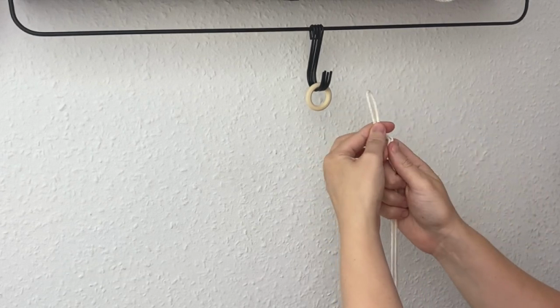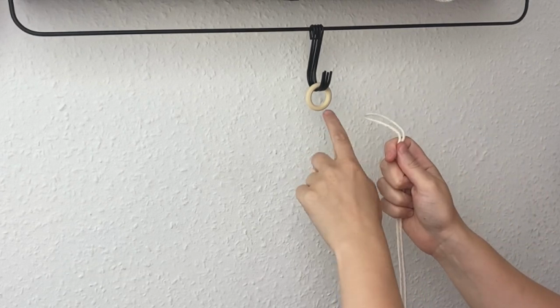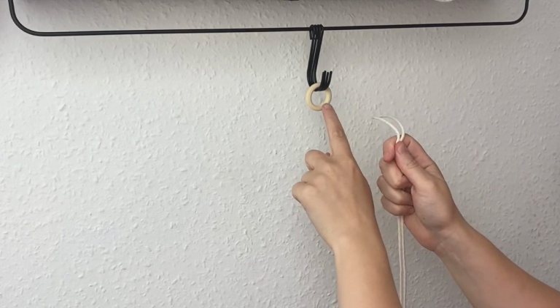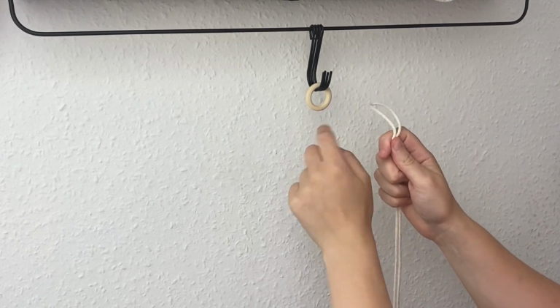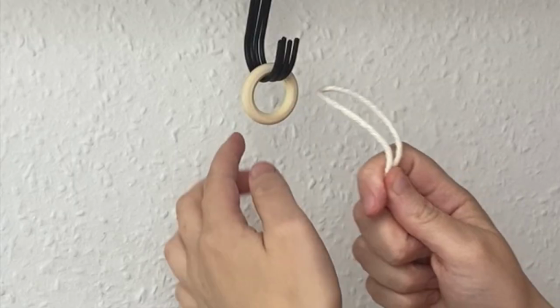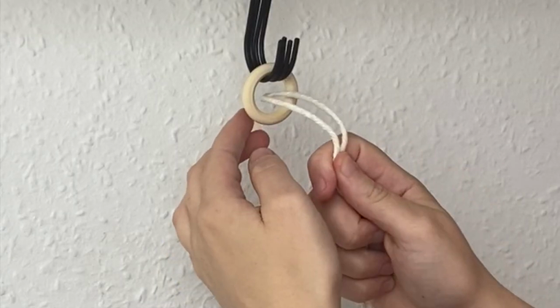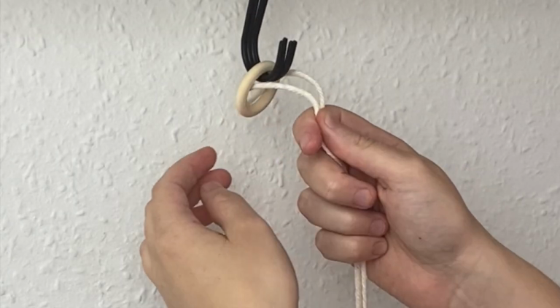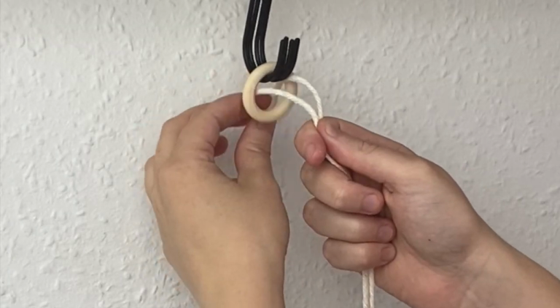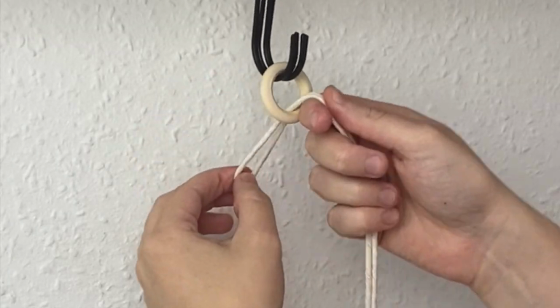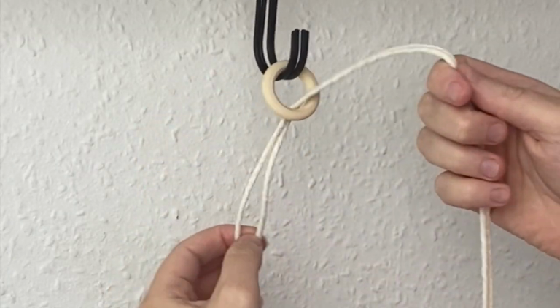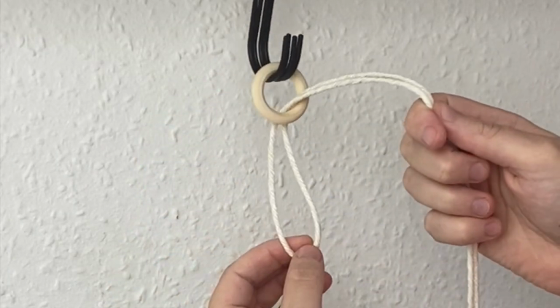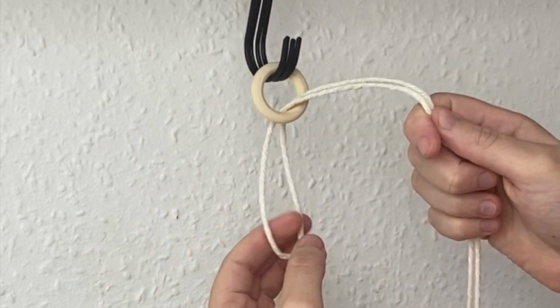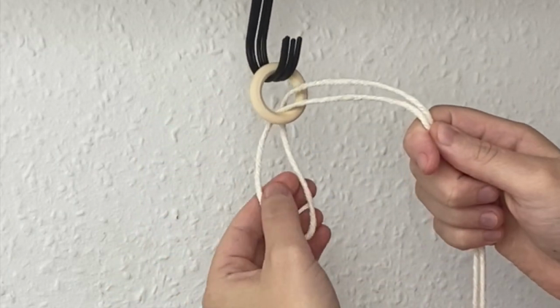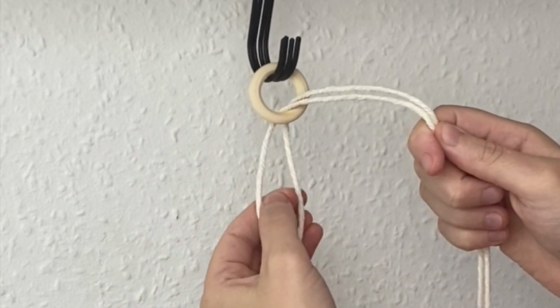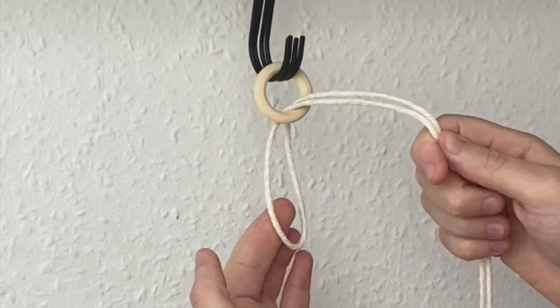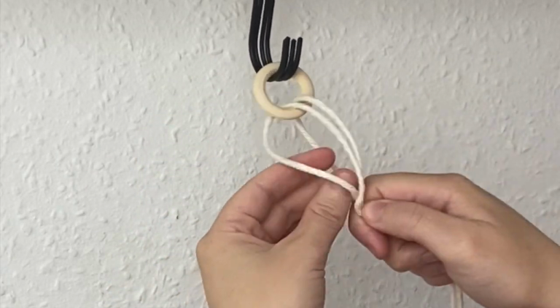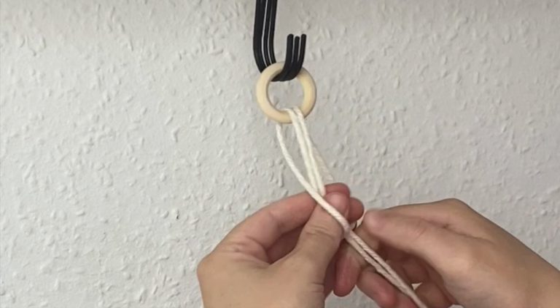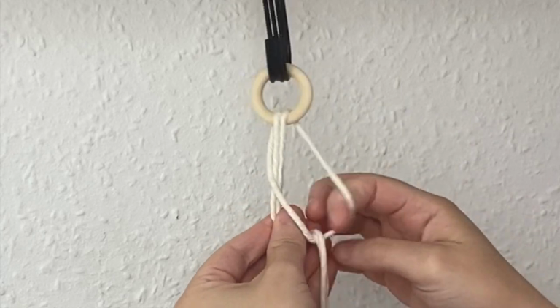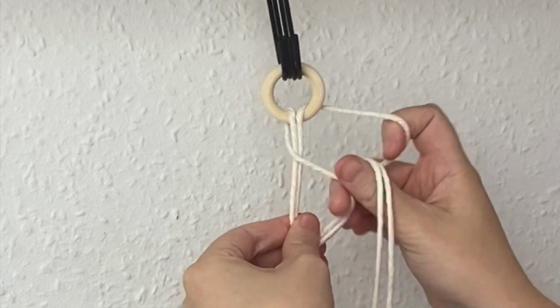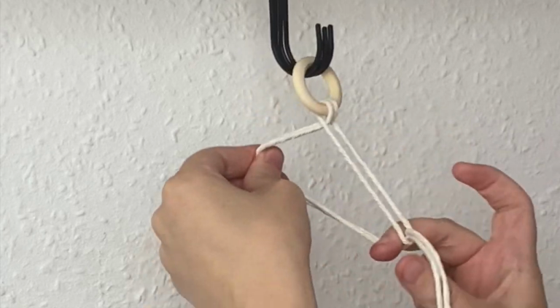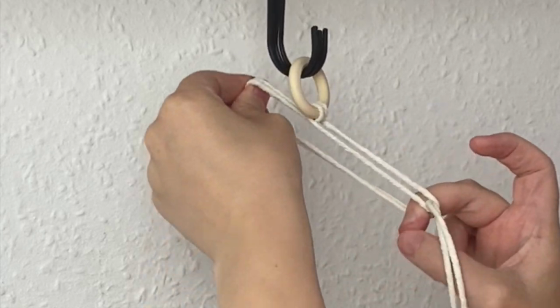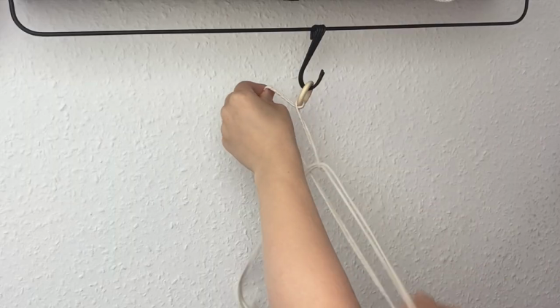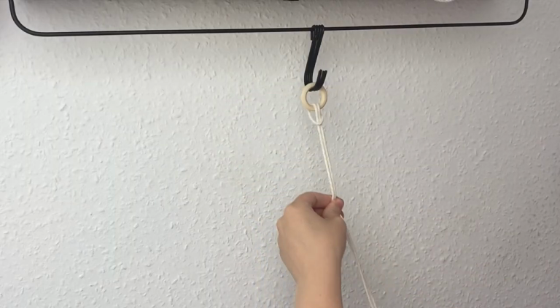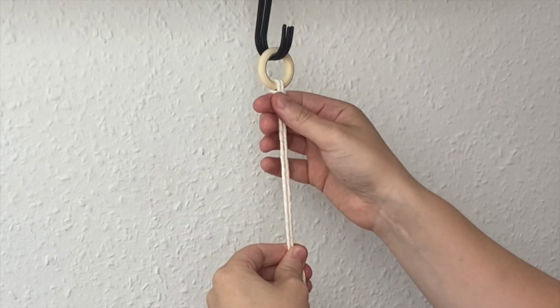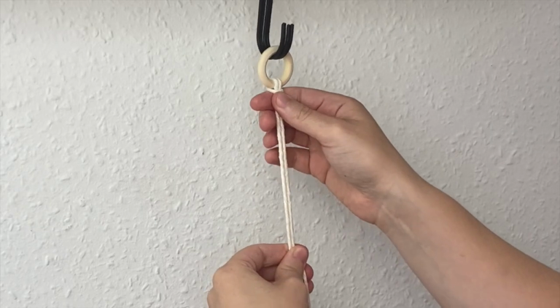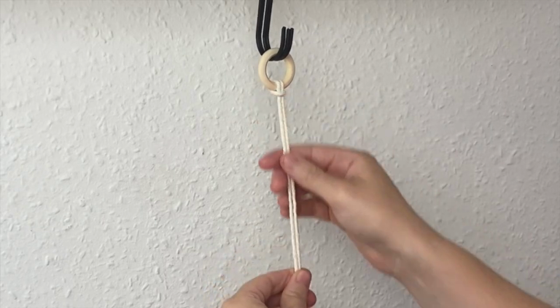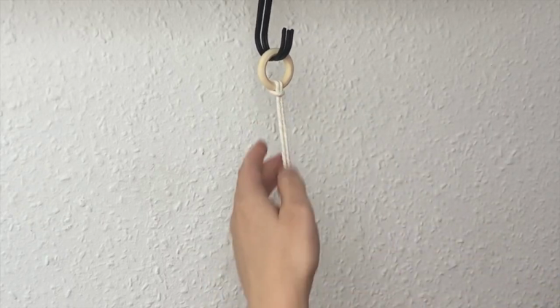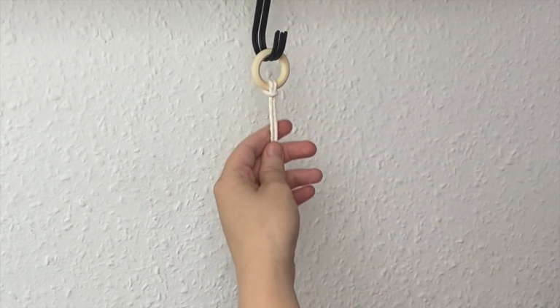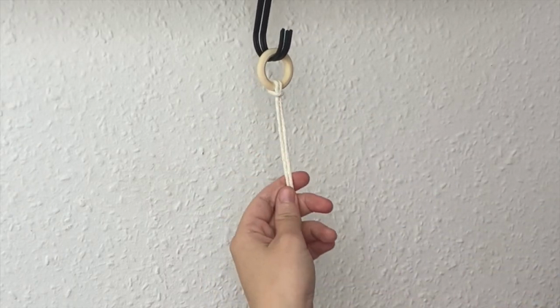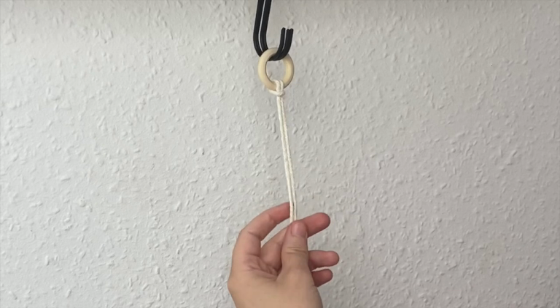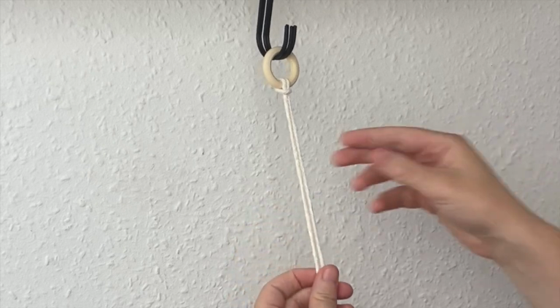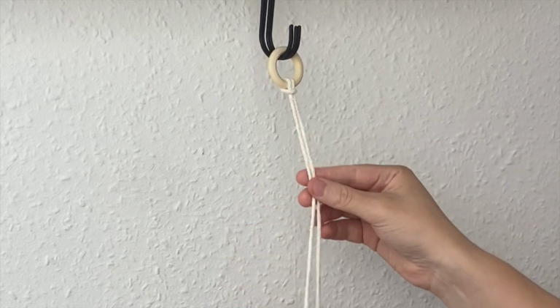I've taken it and put it in half, taking the midway point through the hoop from front to back, then just passing those two cords through the loop there and pulling to tighten it.